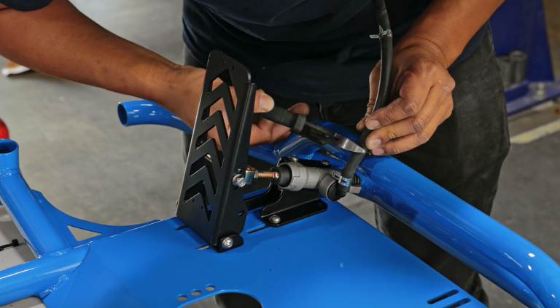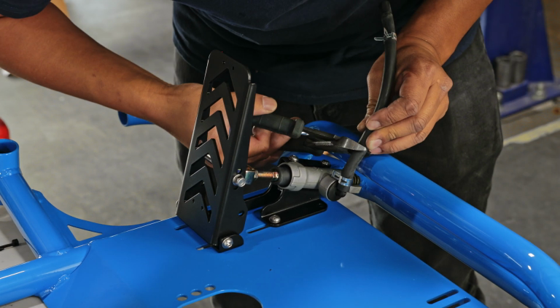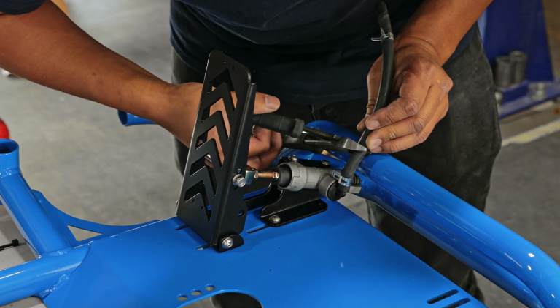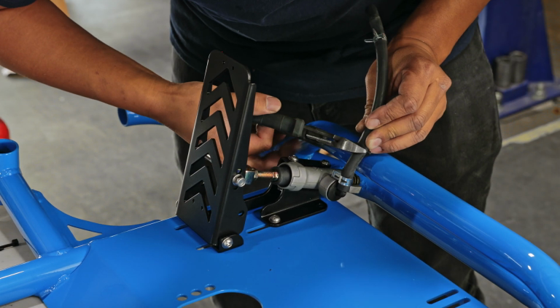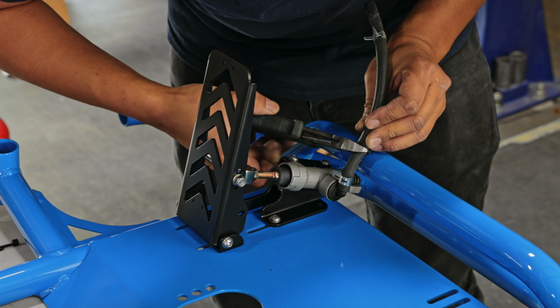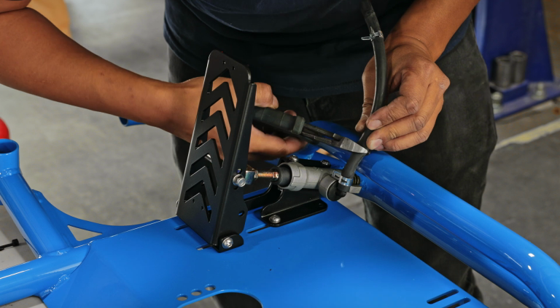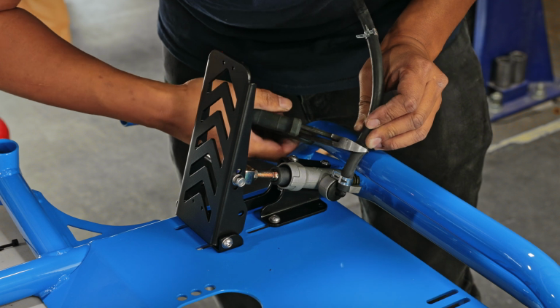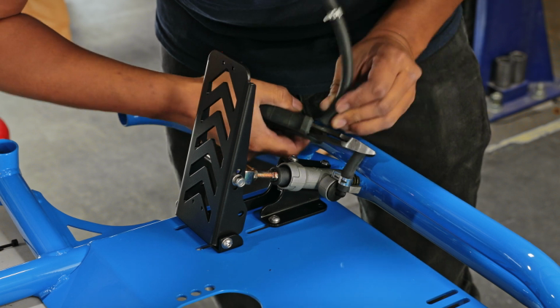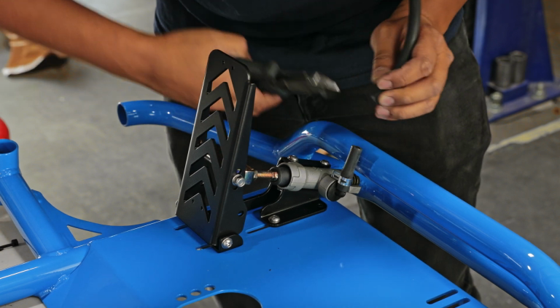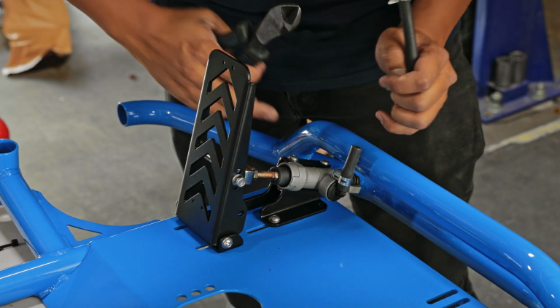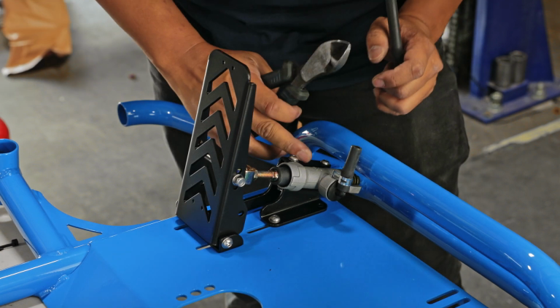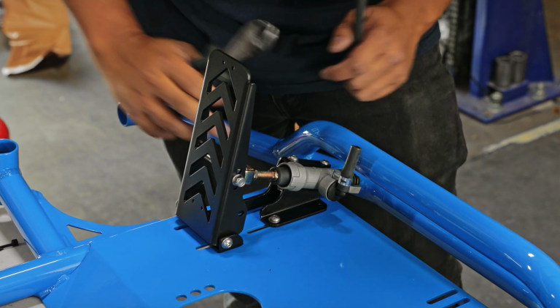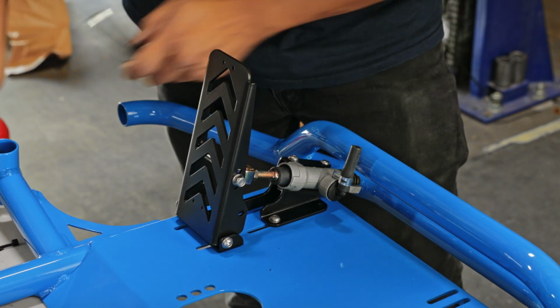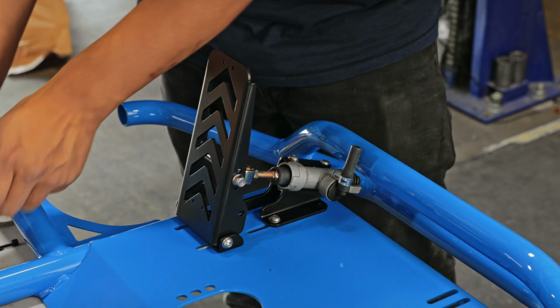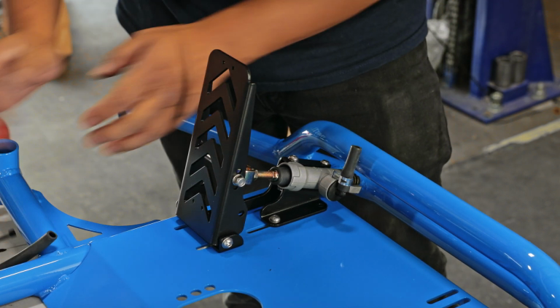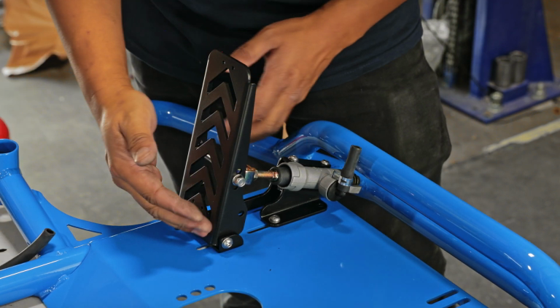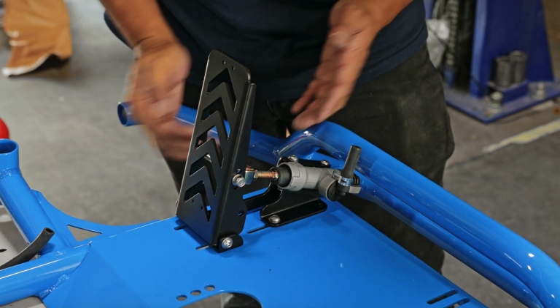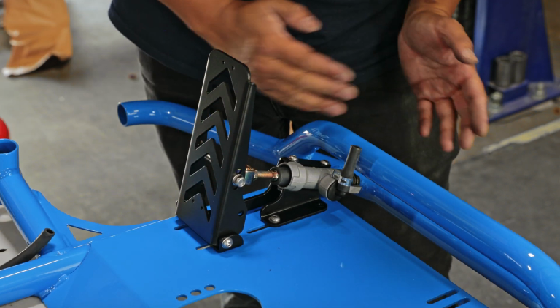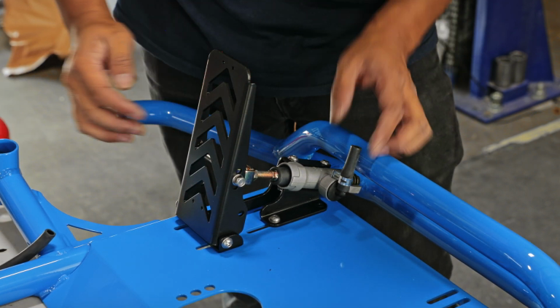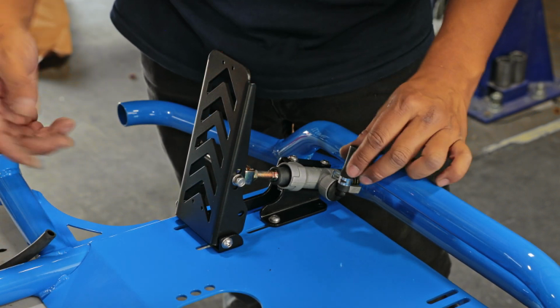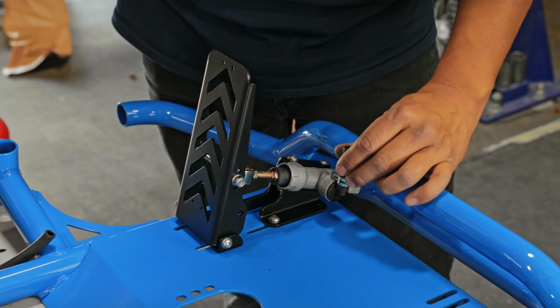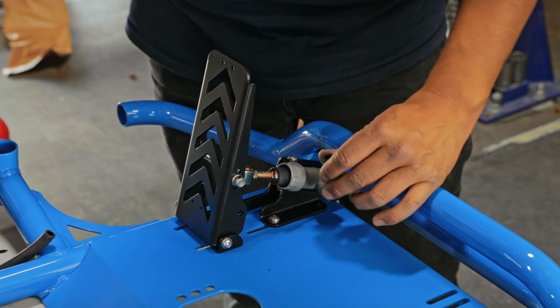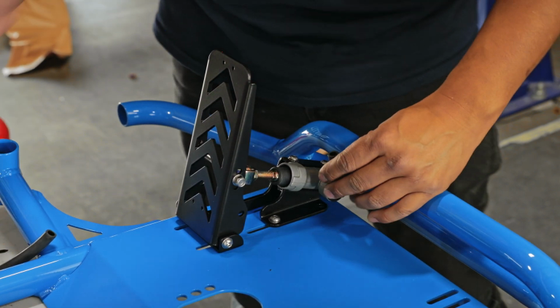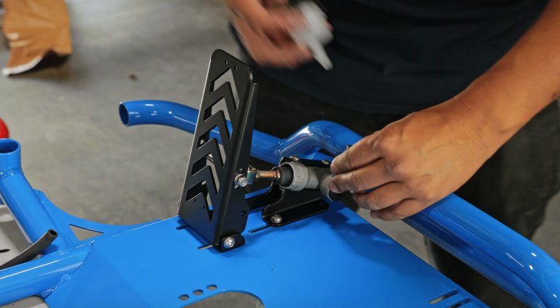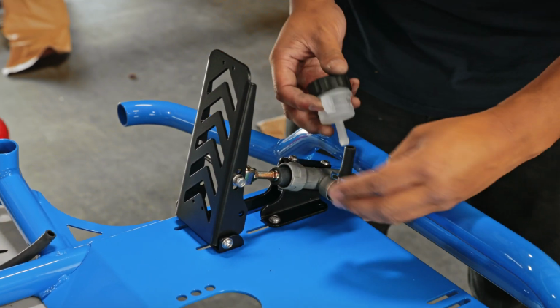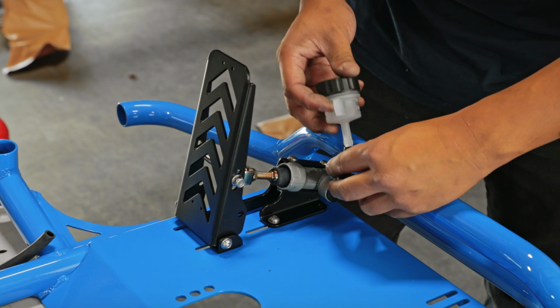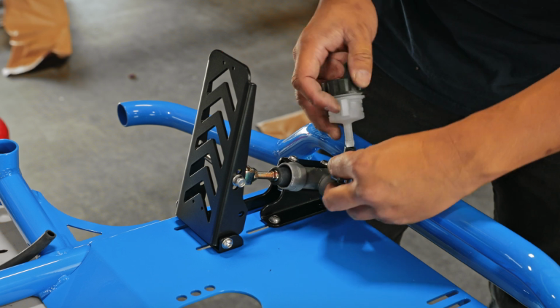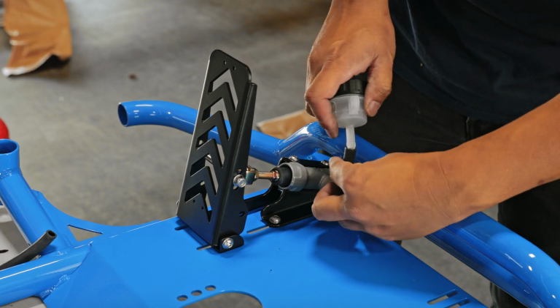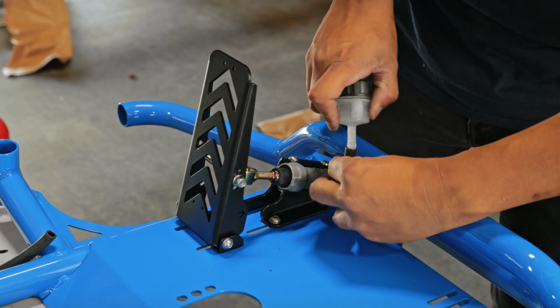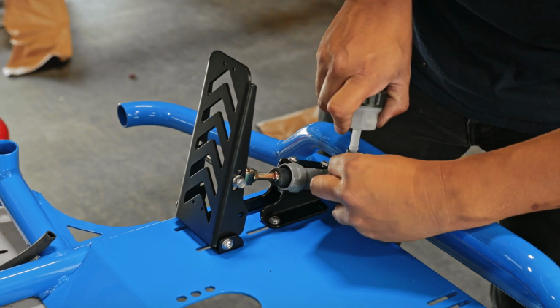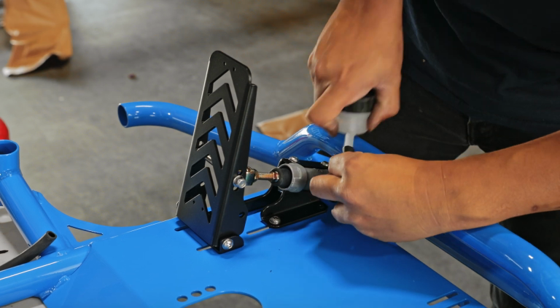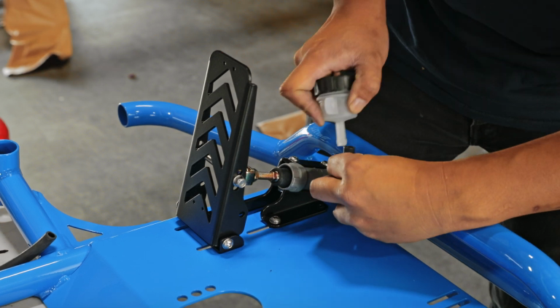This varies depending on where you position the pedal — forward or back it might be longer or shorter. That's why you cut it after you install the pedal.